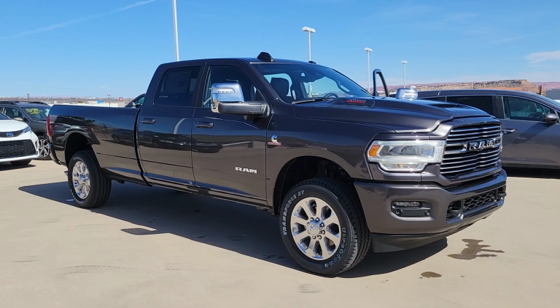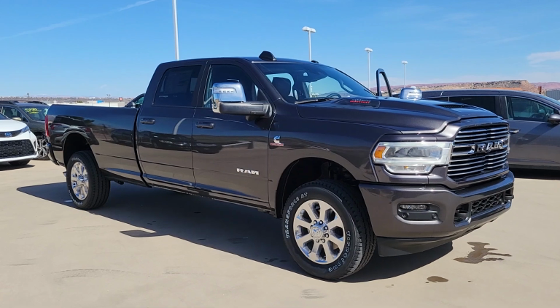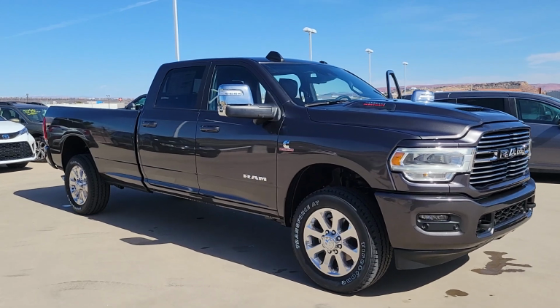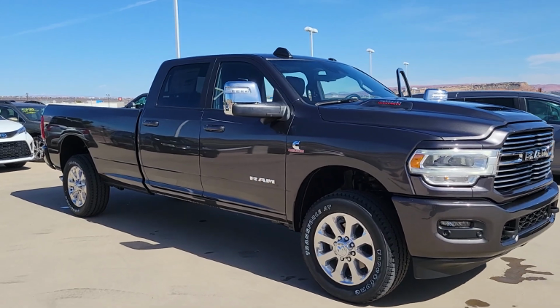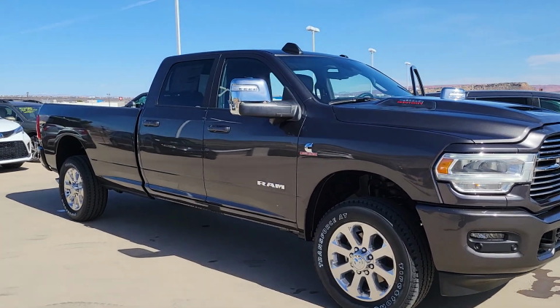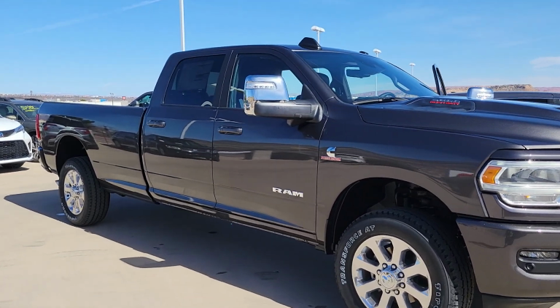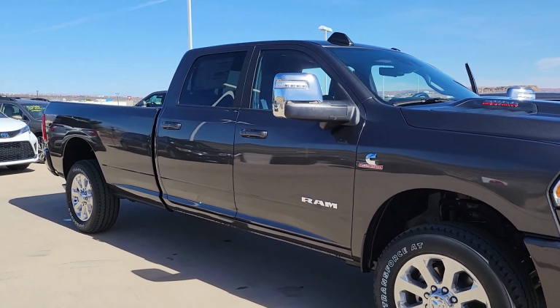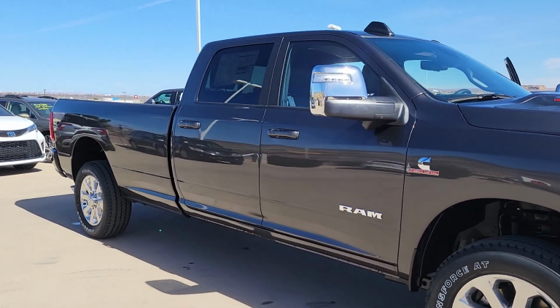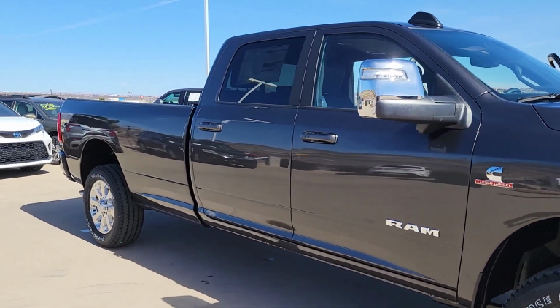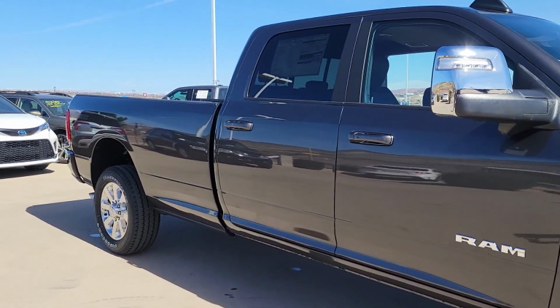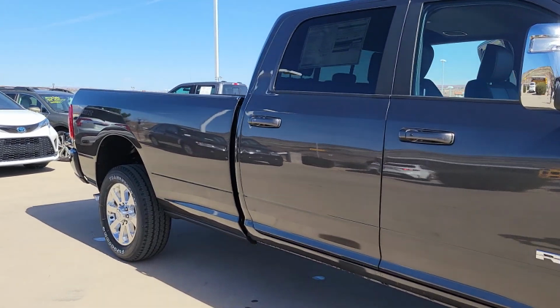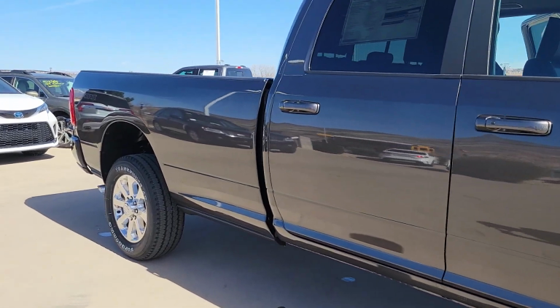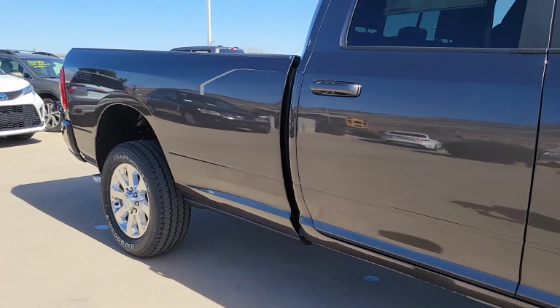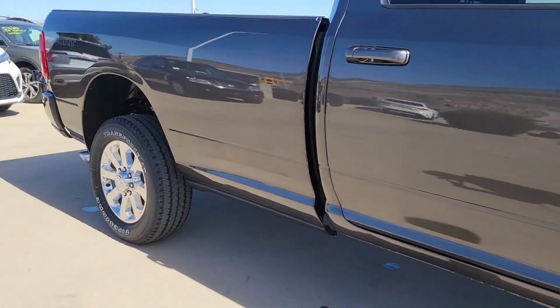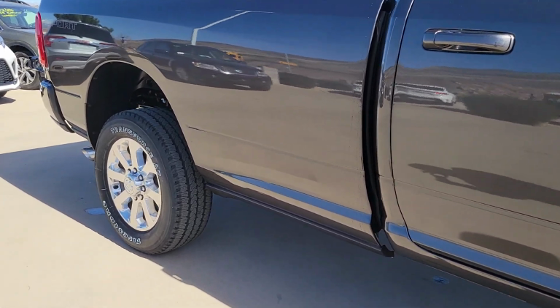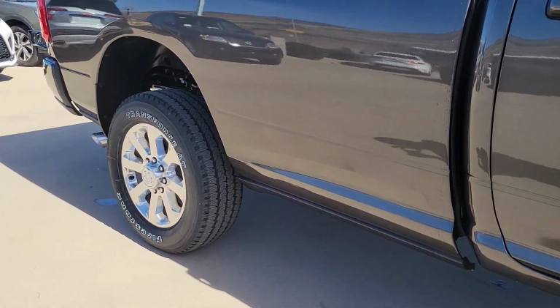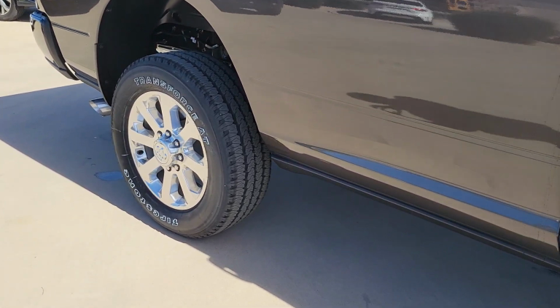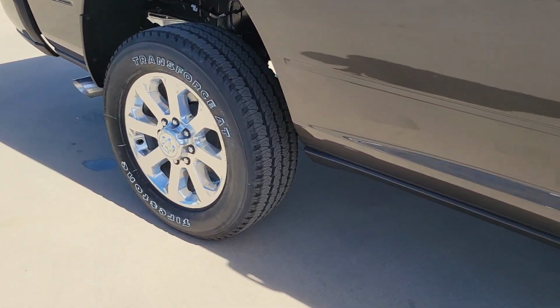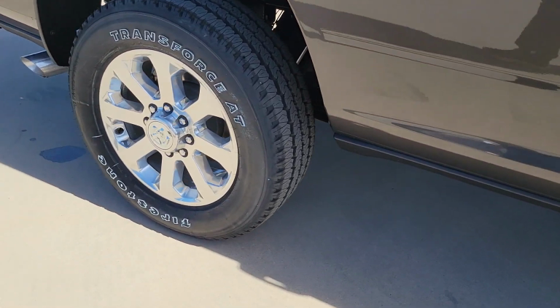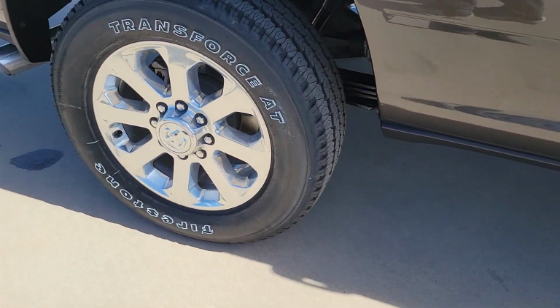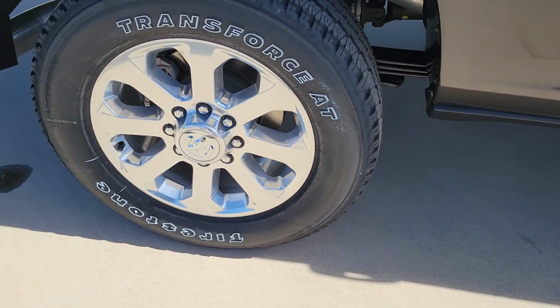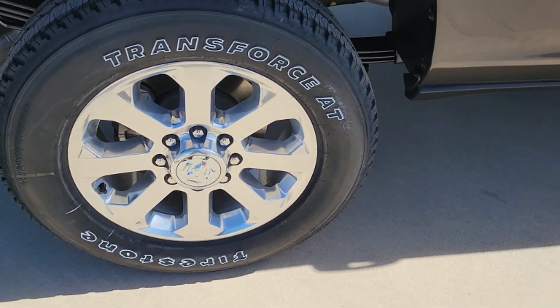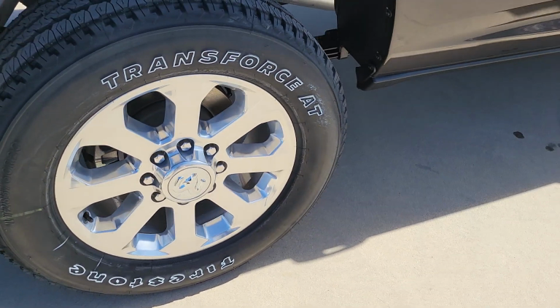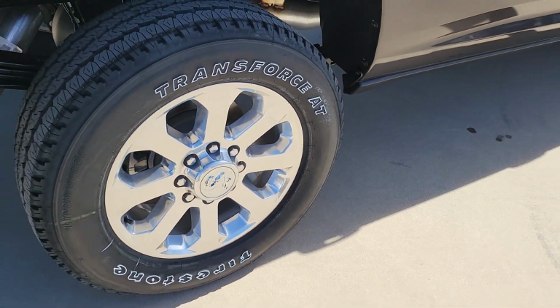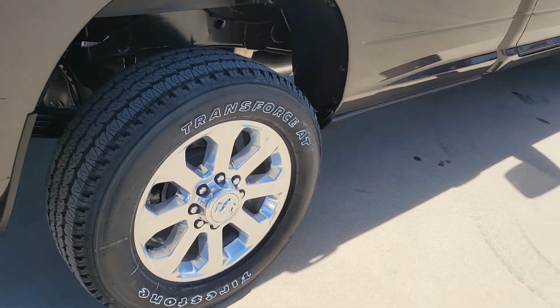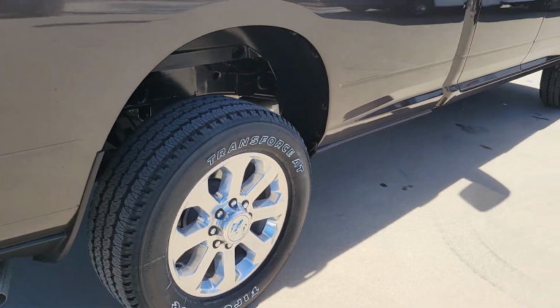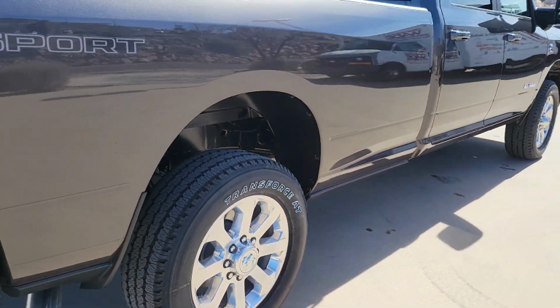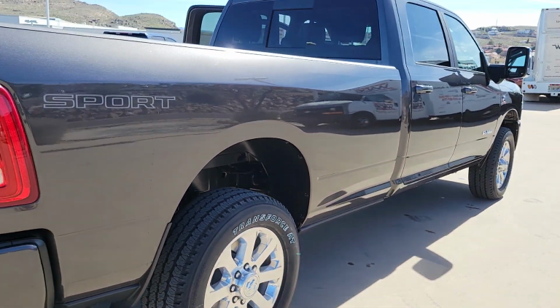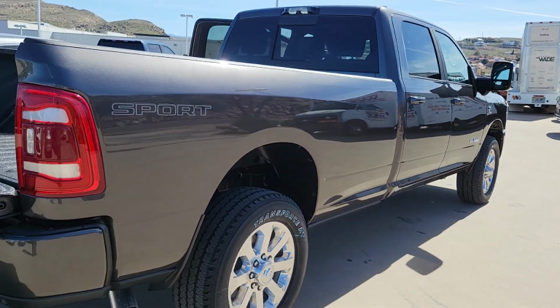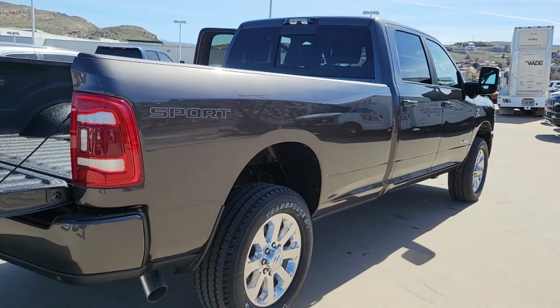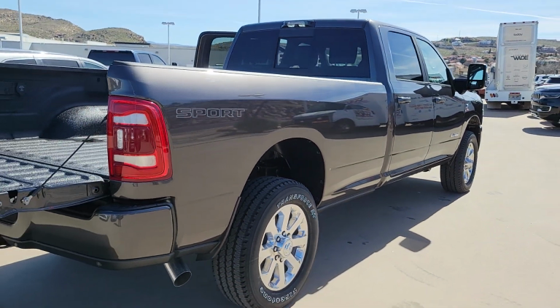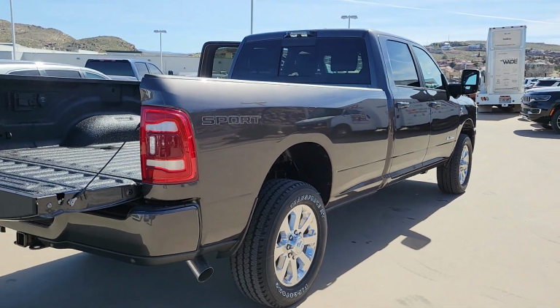Introducing the 2024 Ram 3500. Take a closer look at this handsome Ram 3500, the heavy-duty truck that prioritizes luxurious comfort and connectivity along with beefy towing and hauling capability.